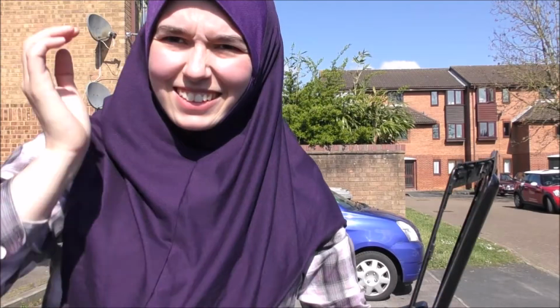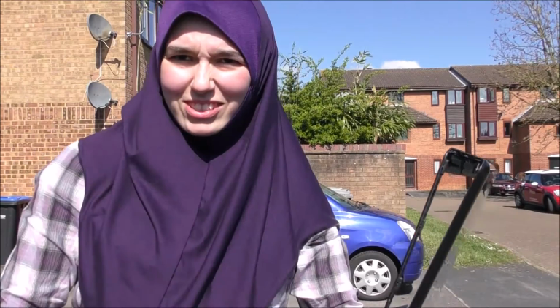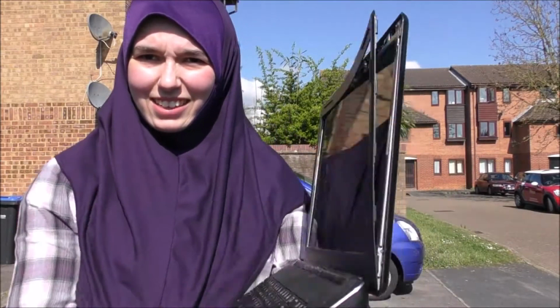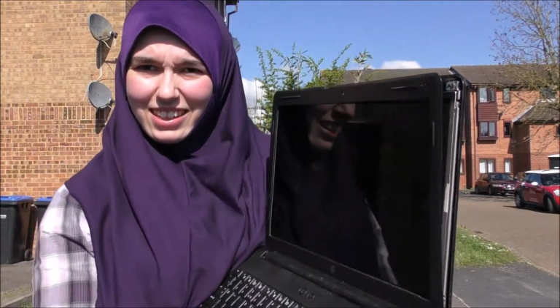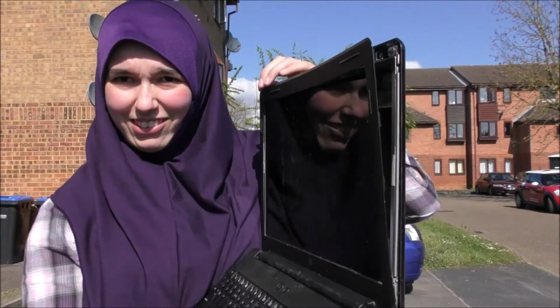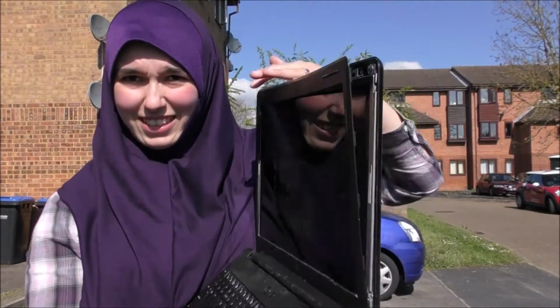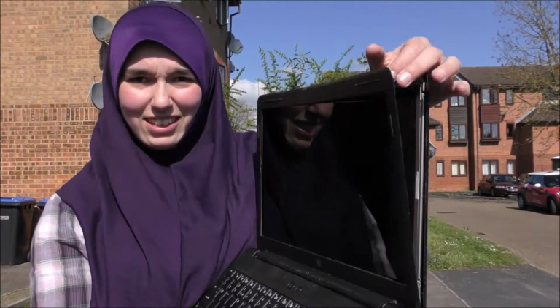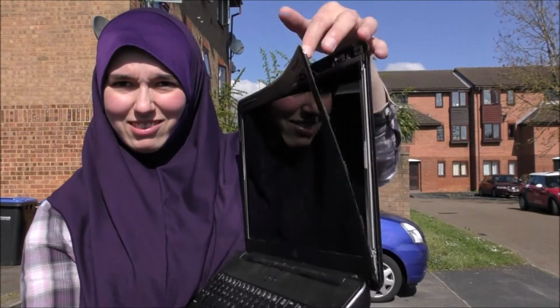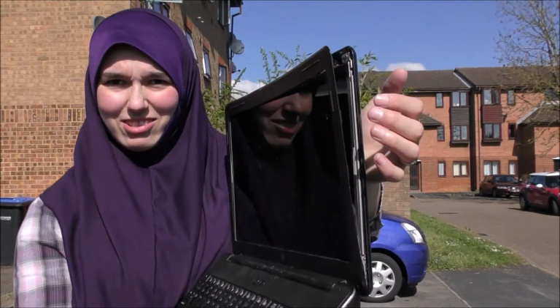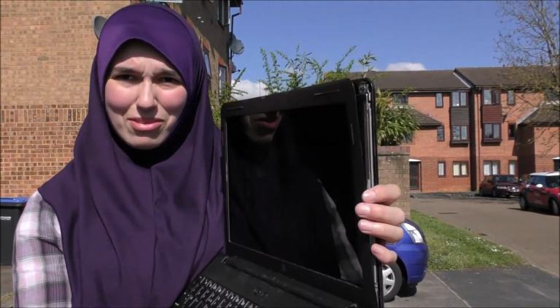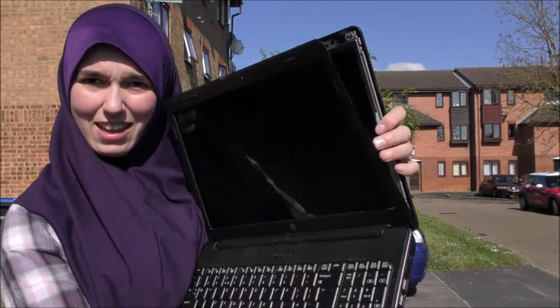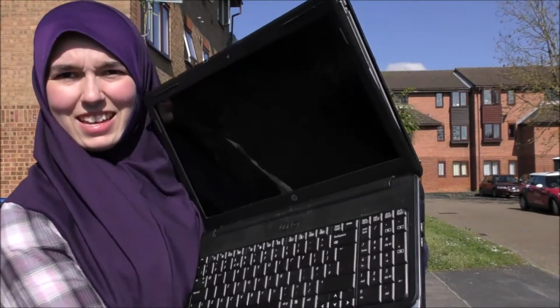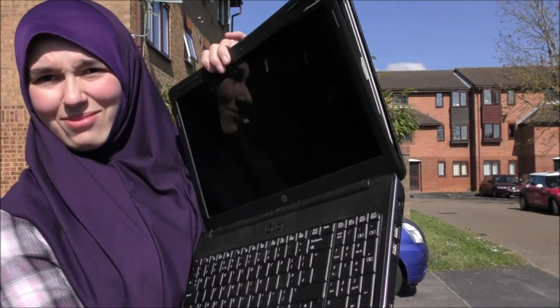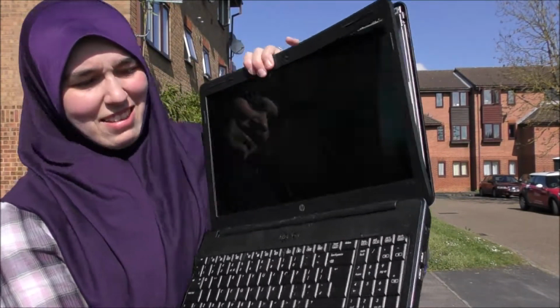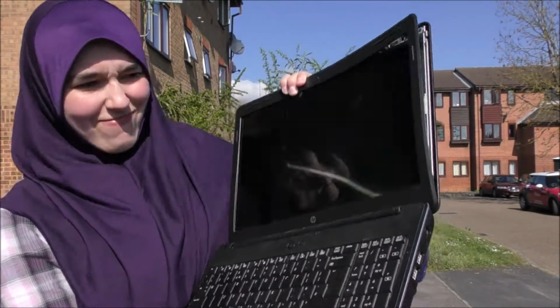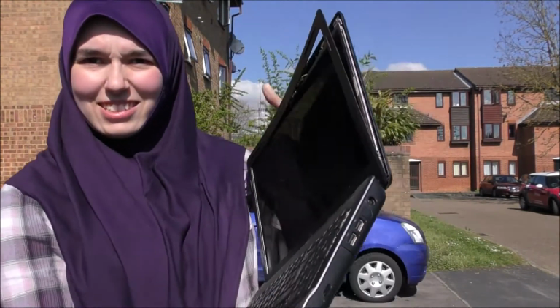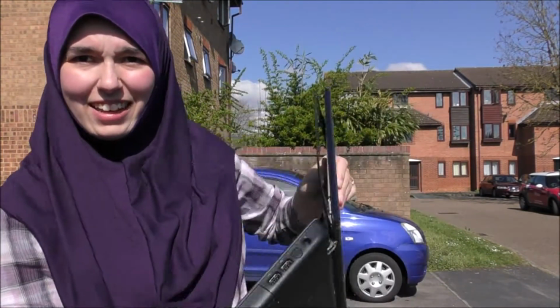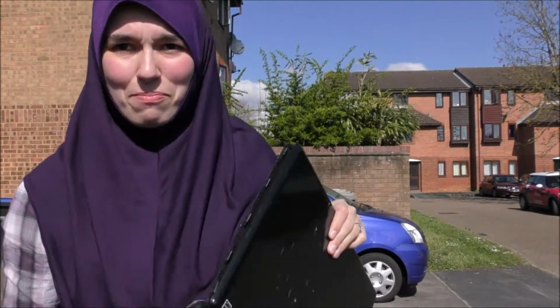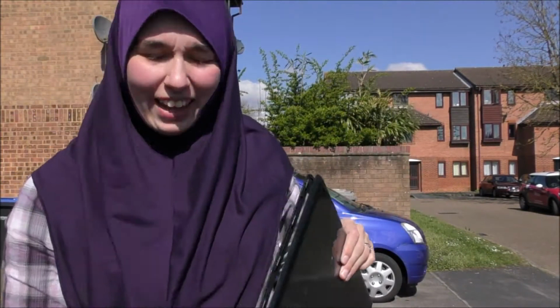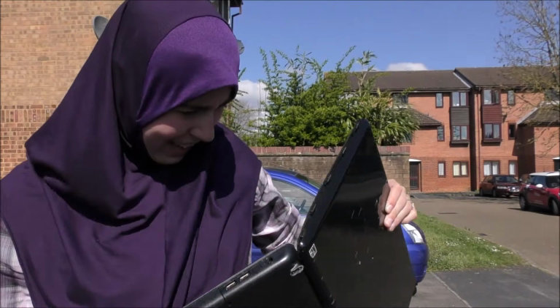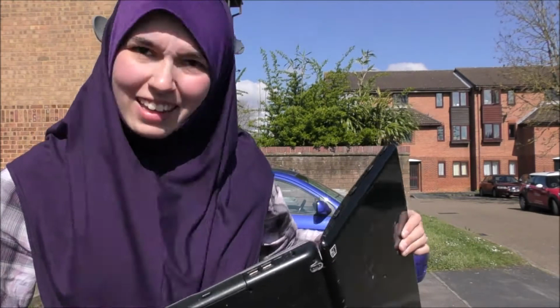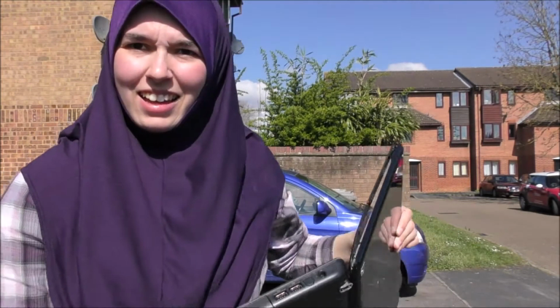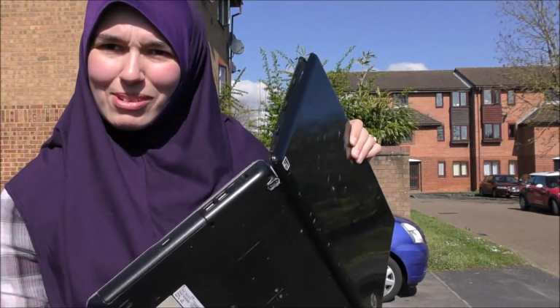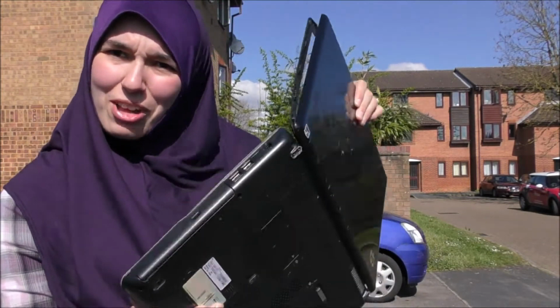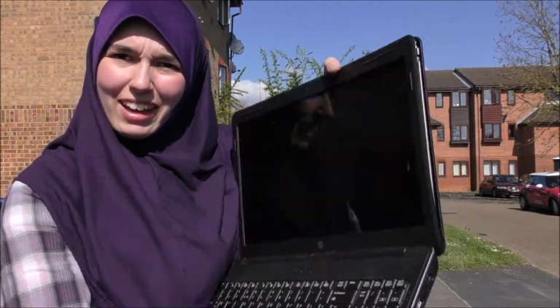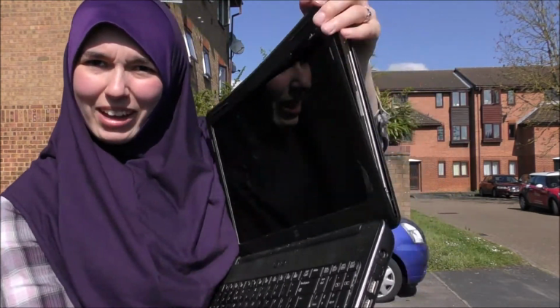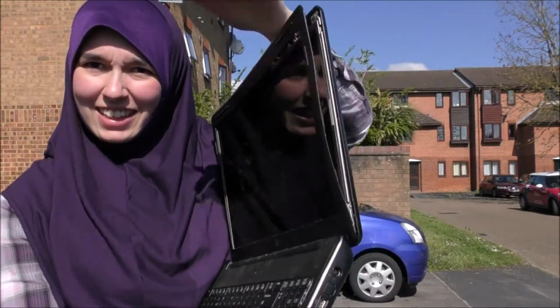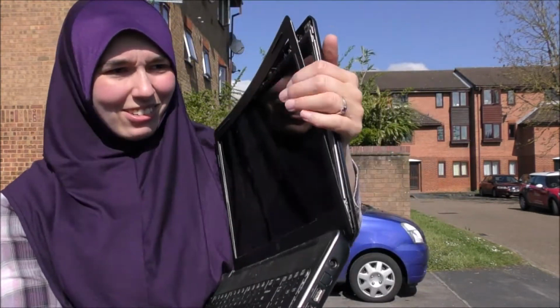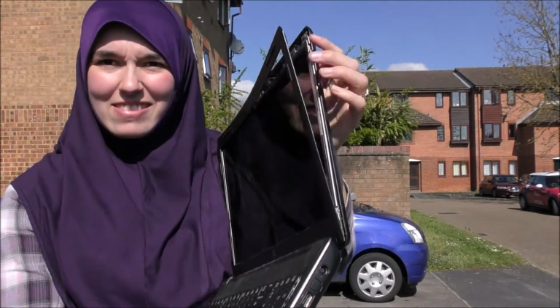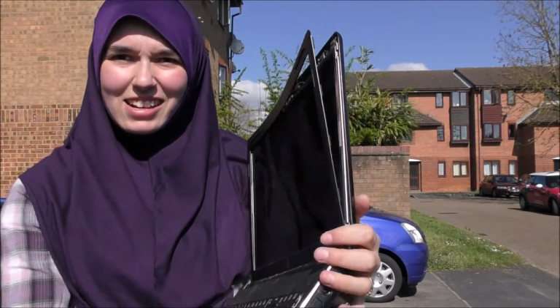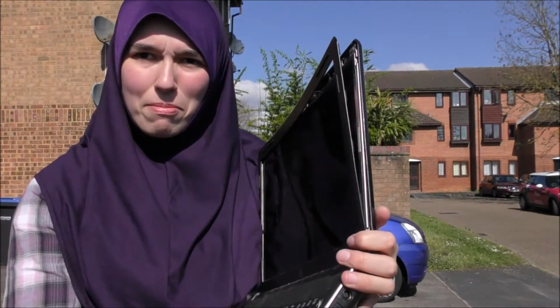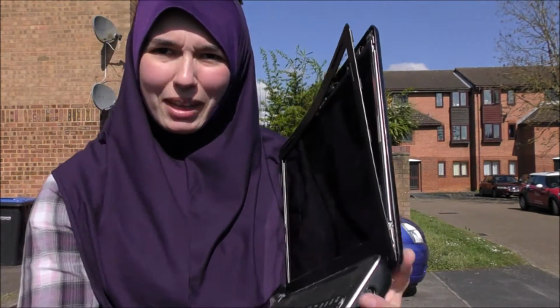This thing is ridiculously sturdy. All it did is knock the screen off a bit there, but this bit, it's still standing, it just won't break. I just ran over it by a car twice and this is all we've got.